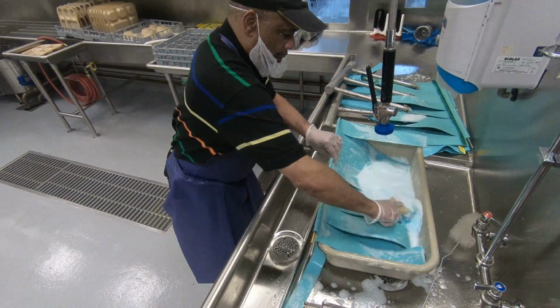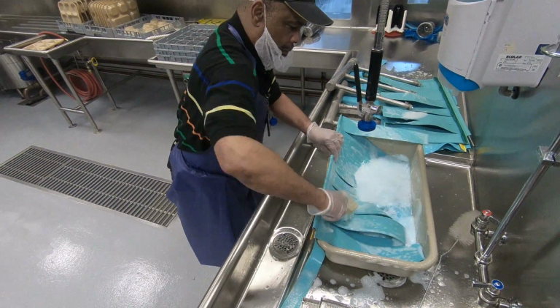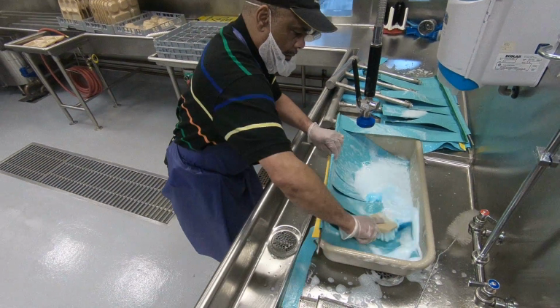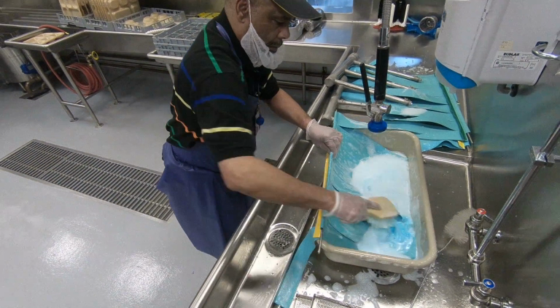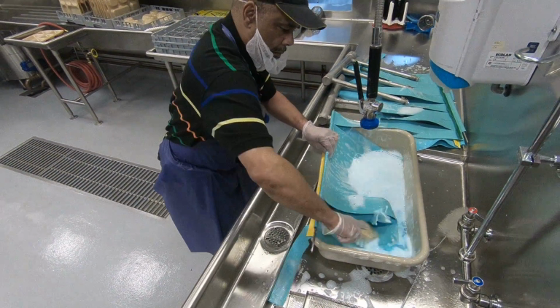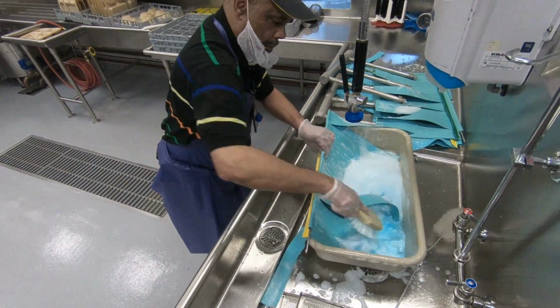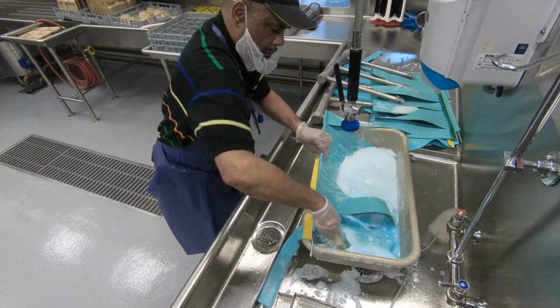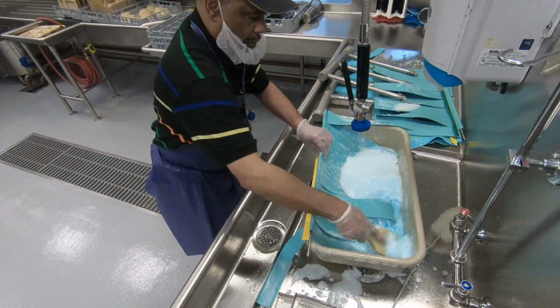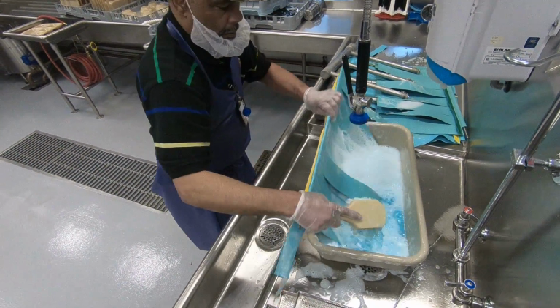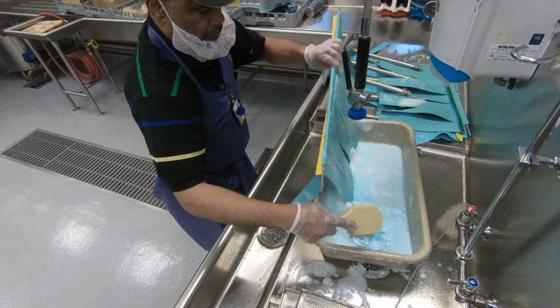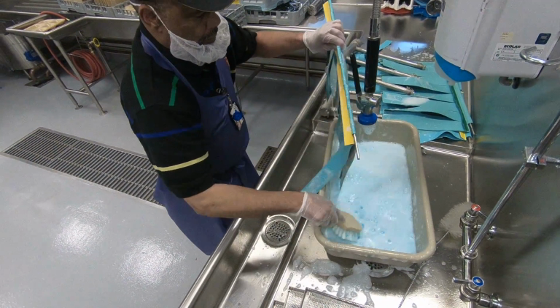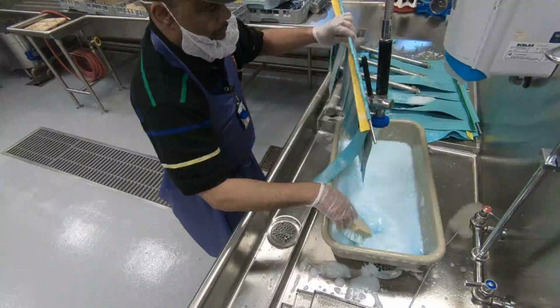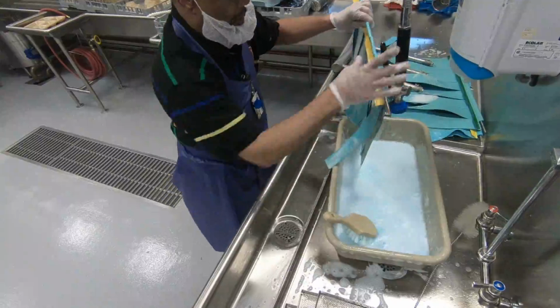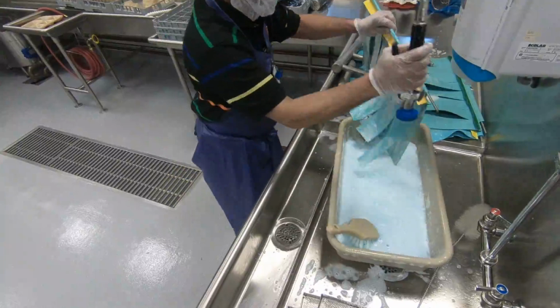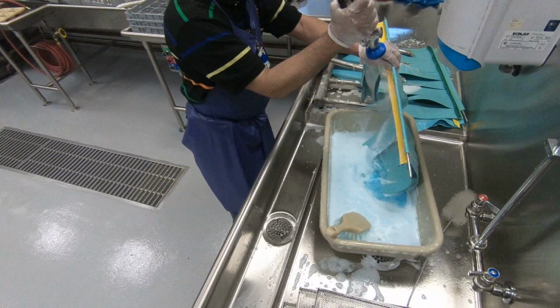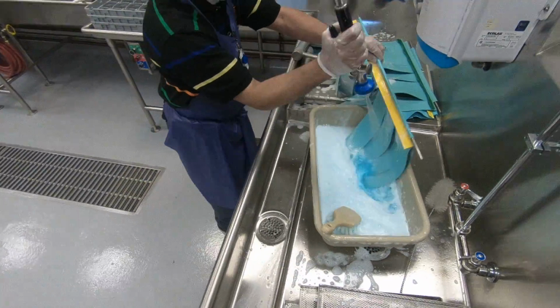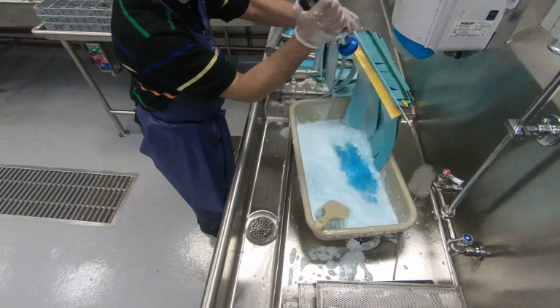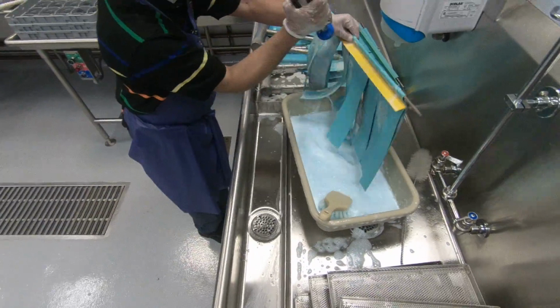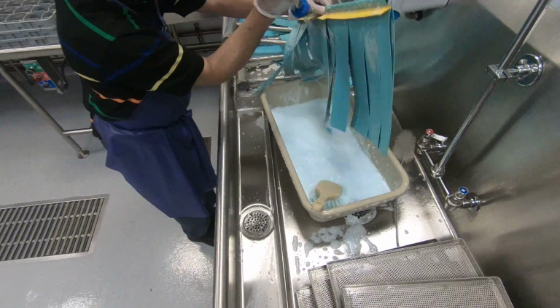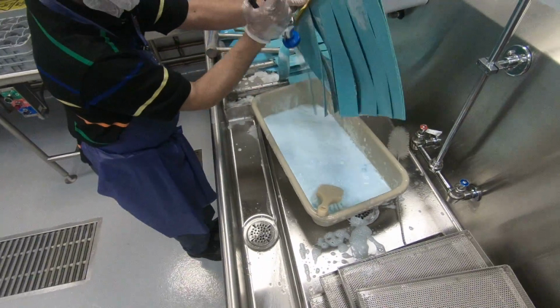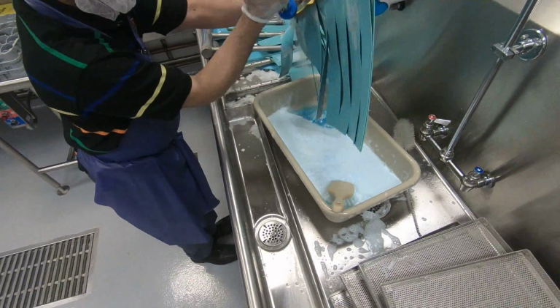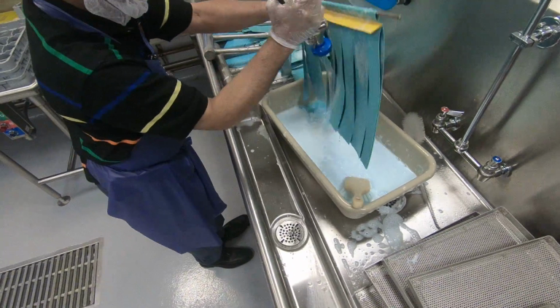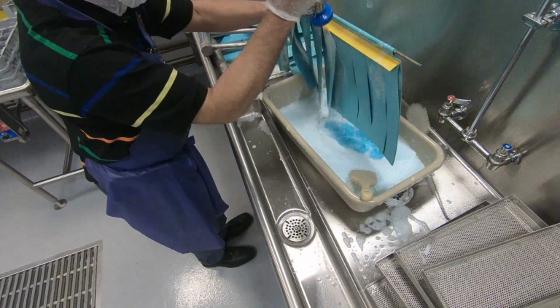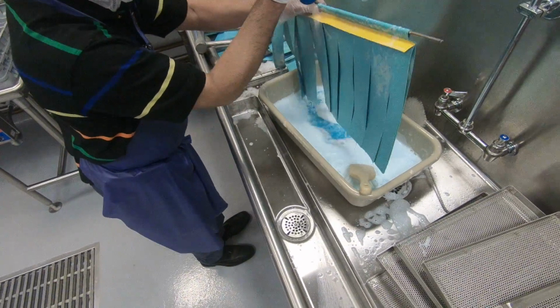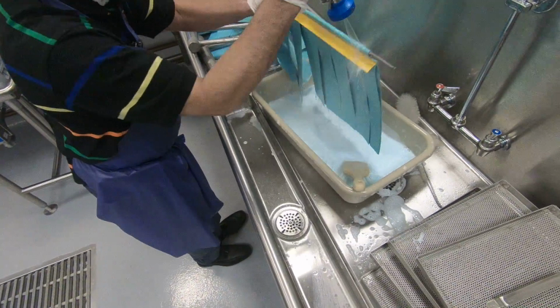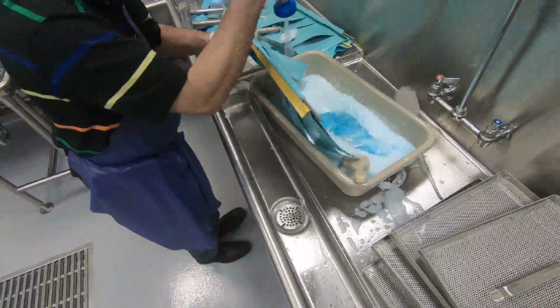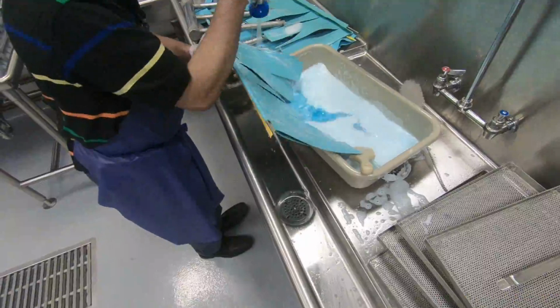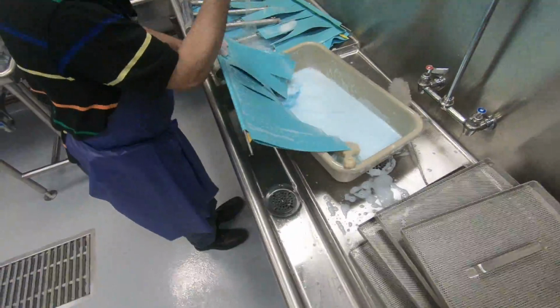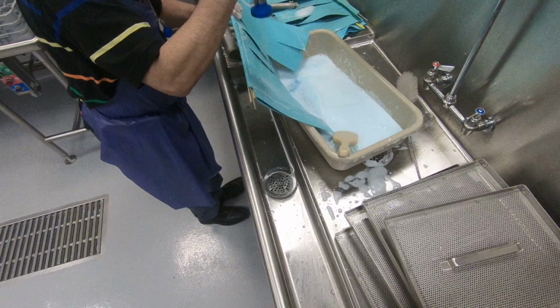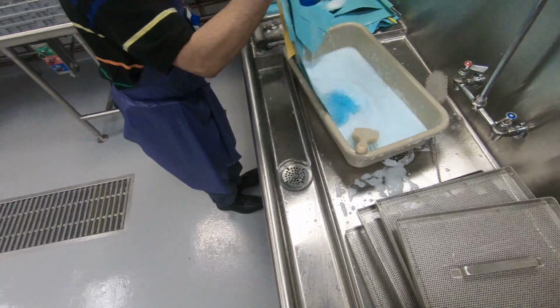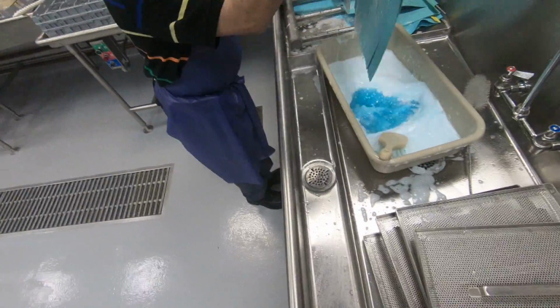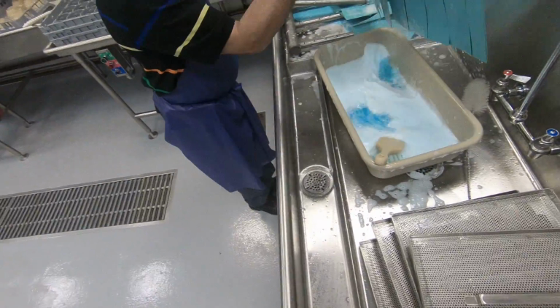Give it a quick rinse, then double check to make sure there is no food debris inside and out, and set it alongside.